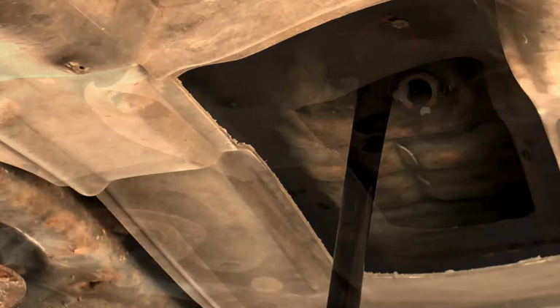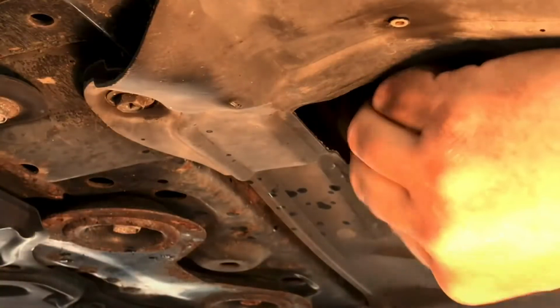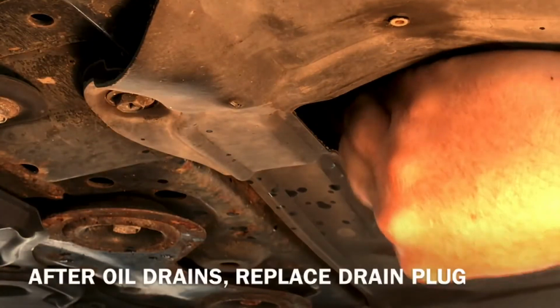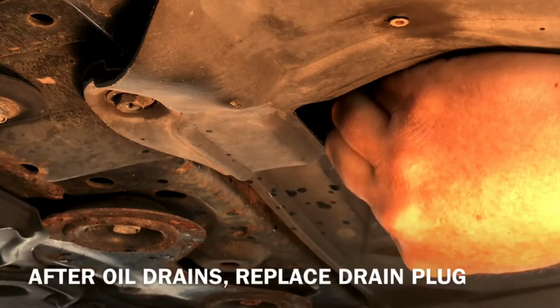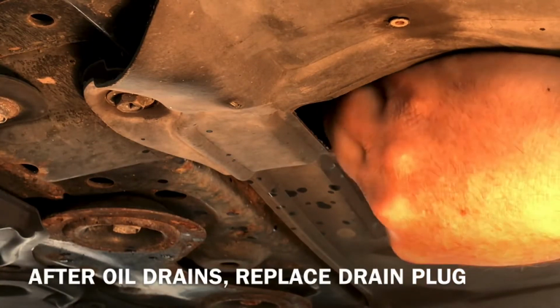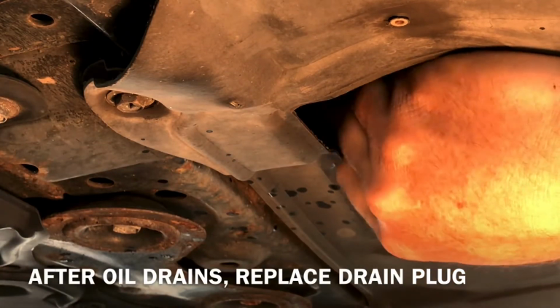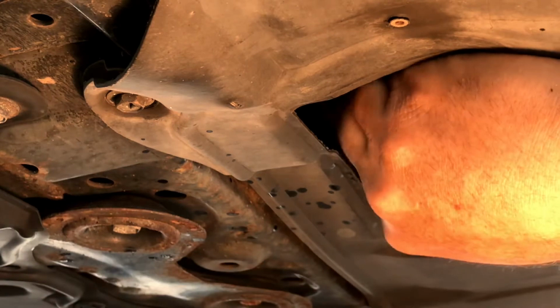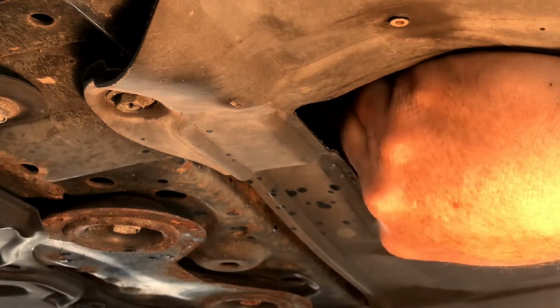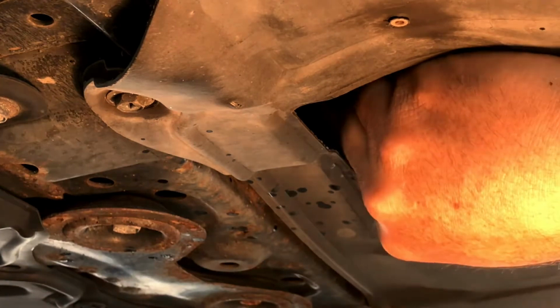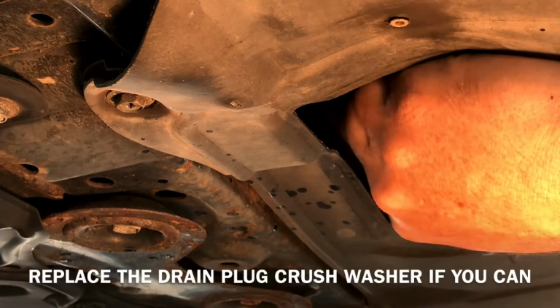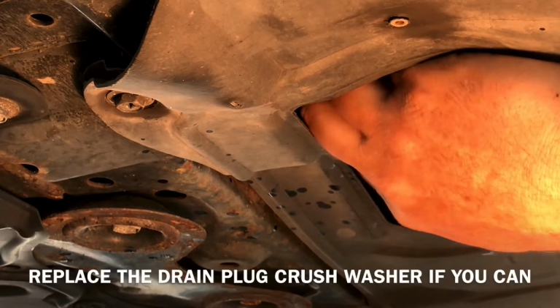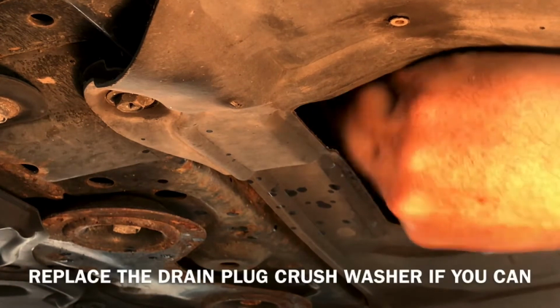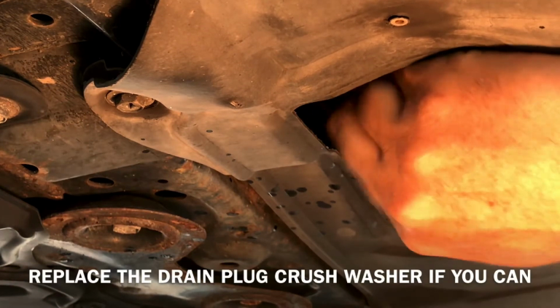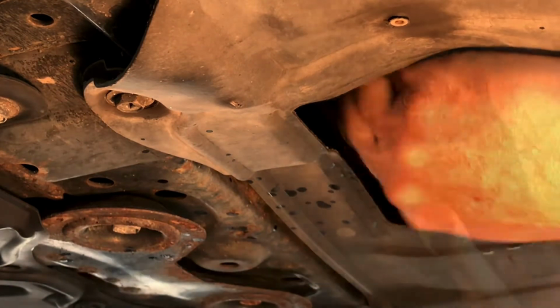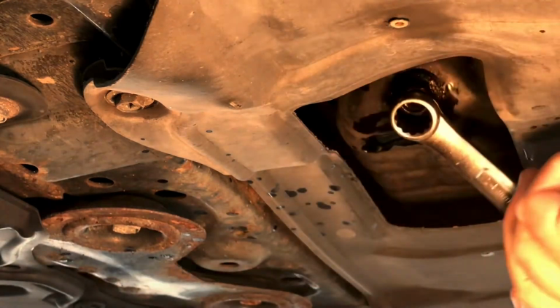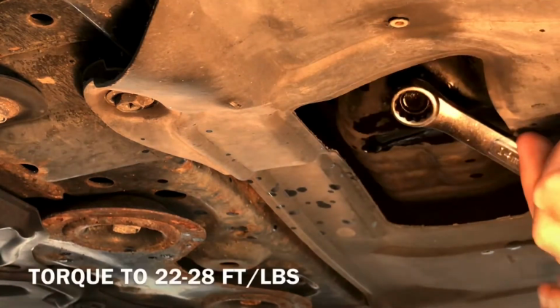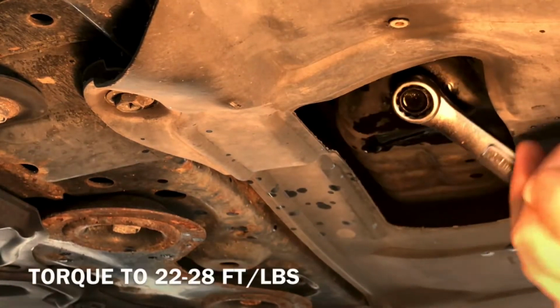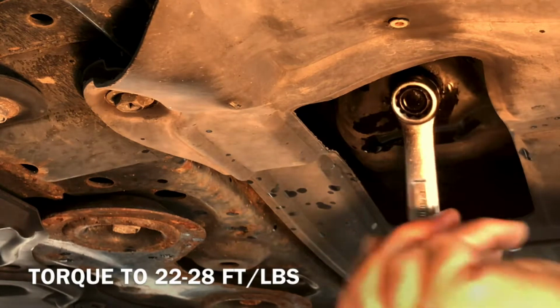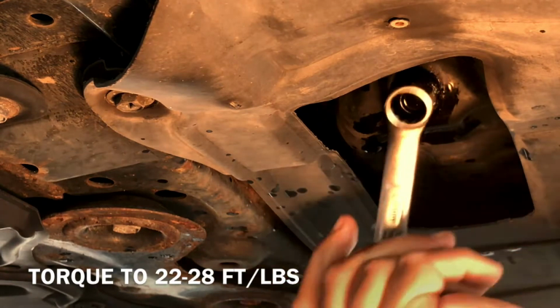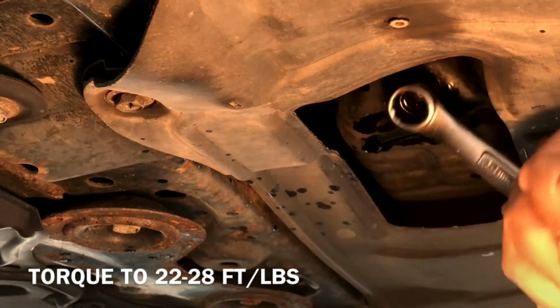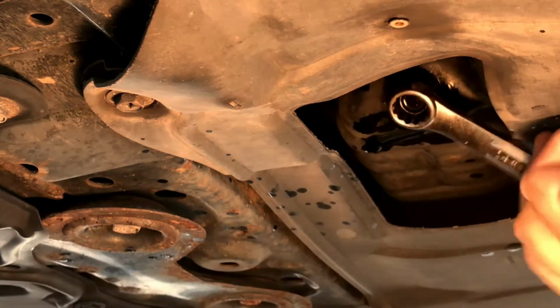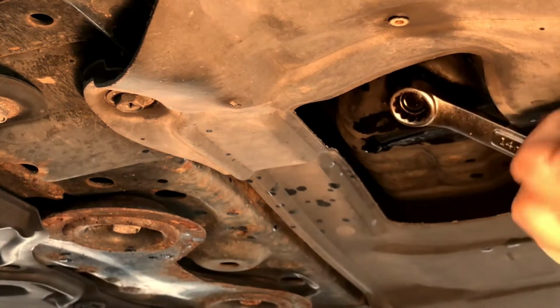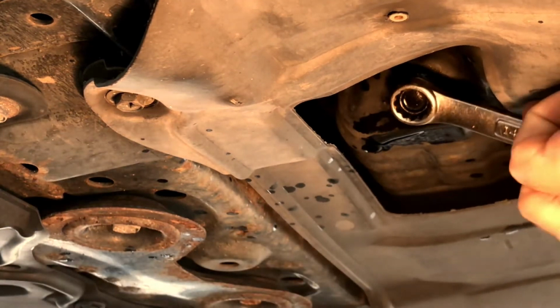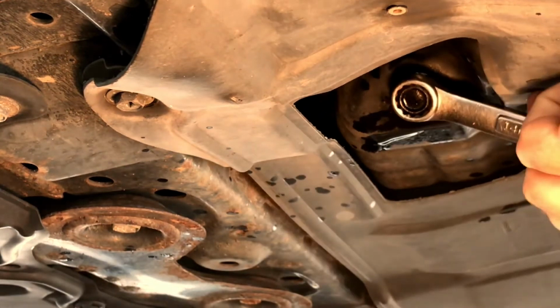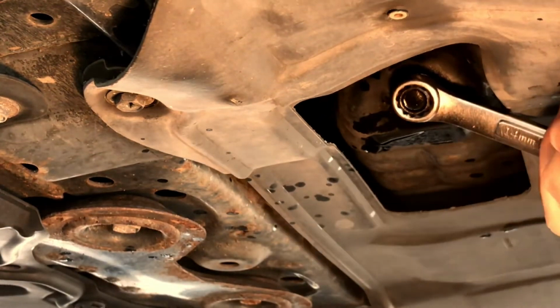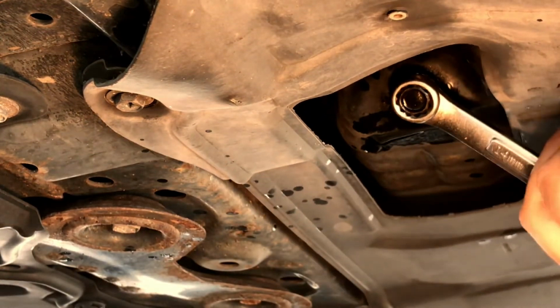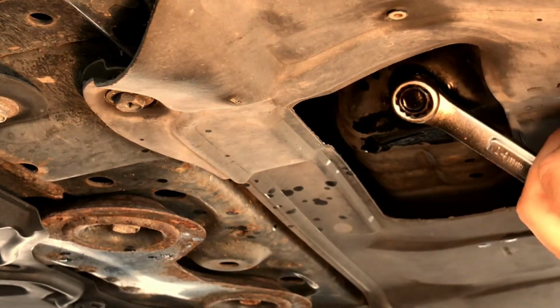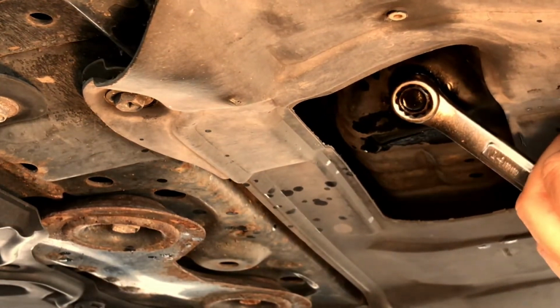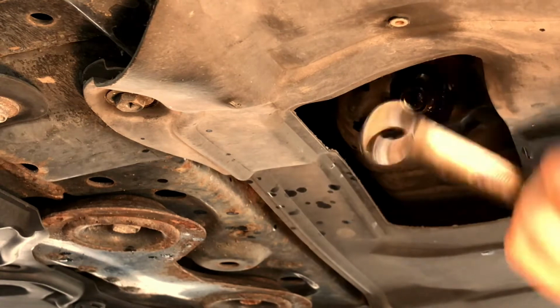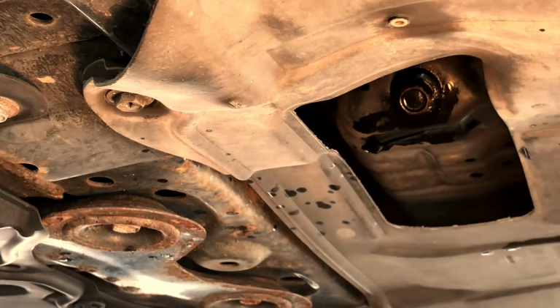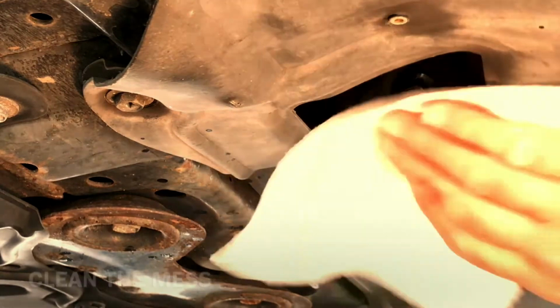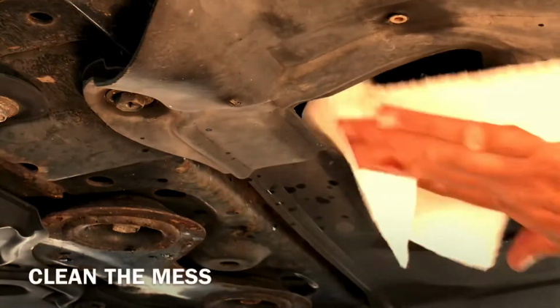Once that's done draining, put your plug back on. Clean everything under here.